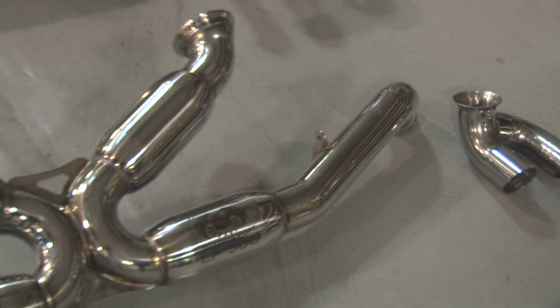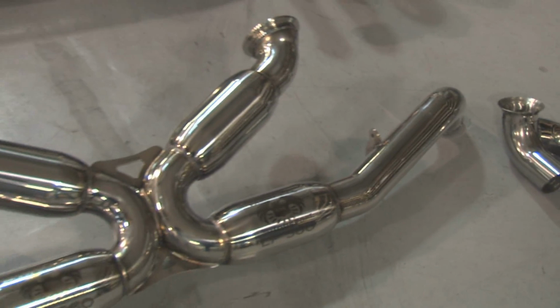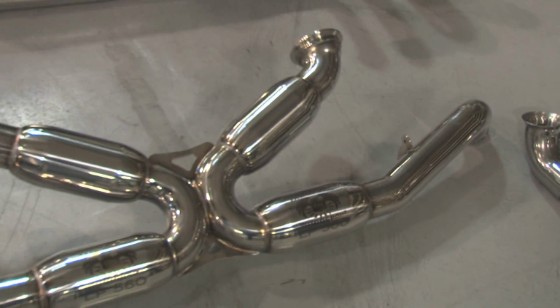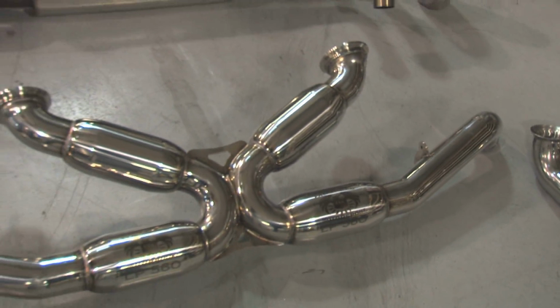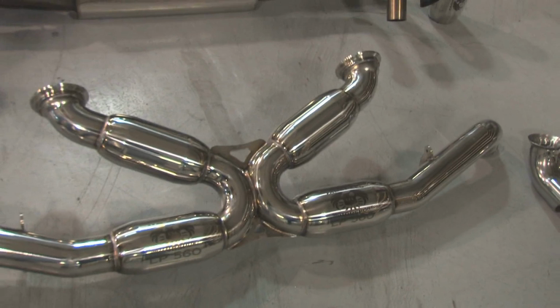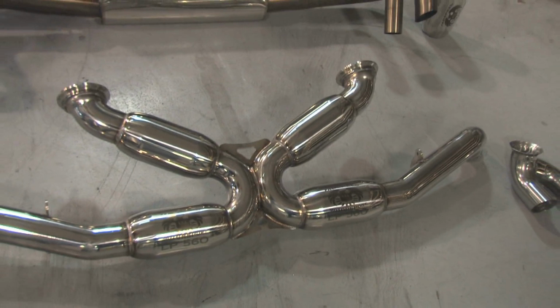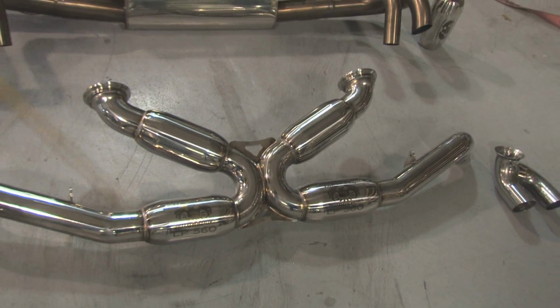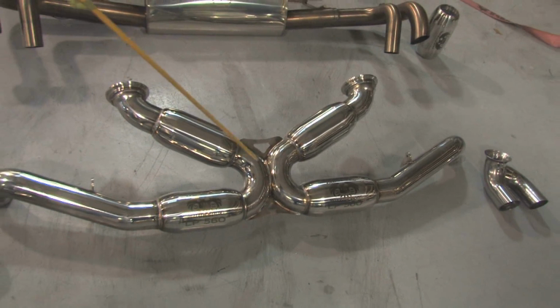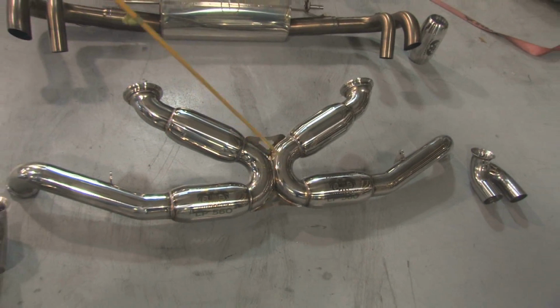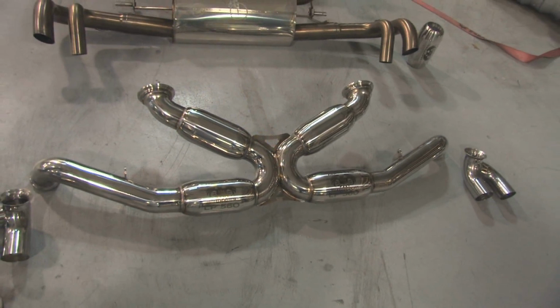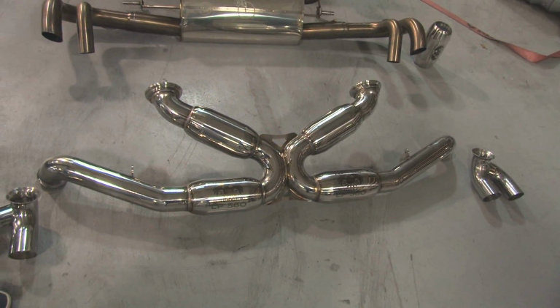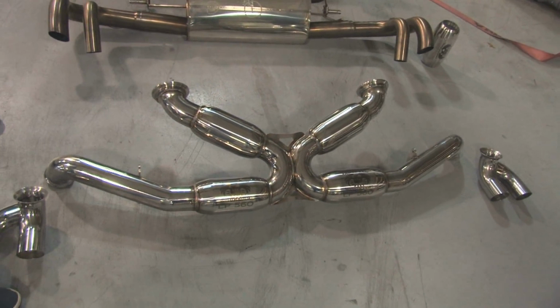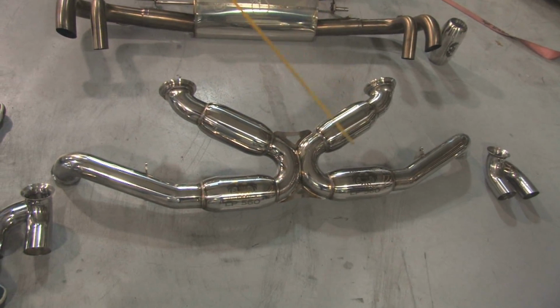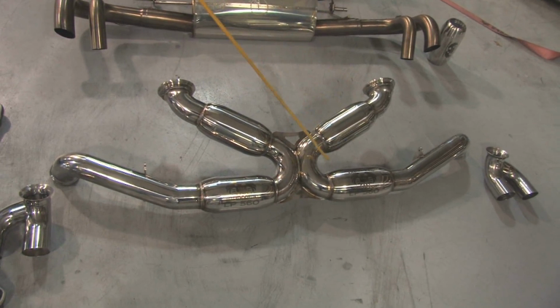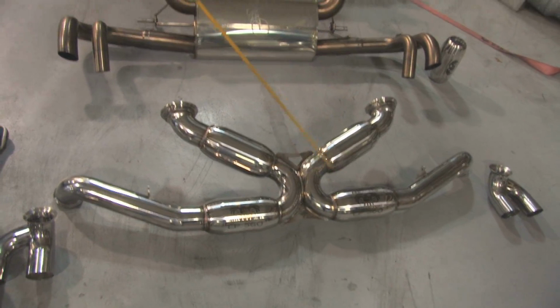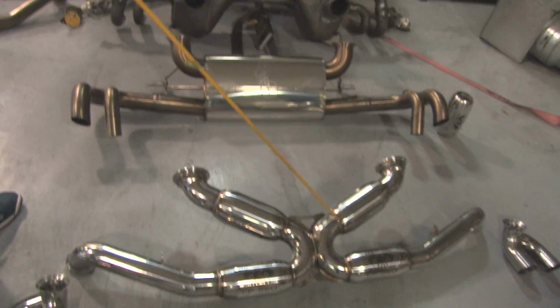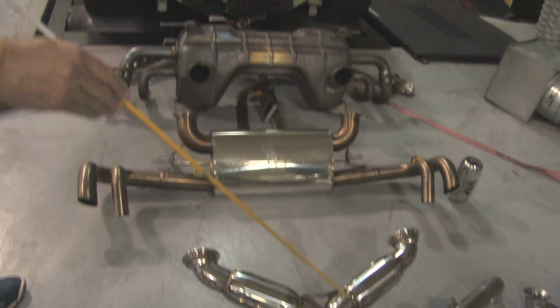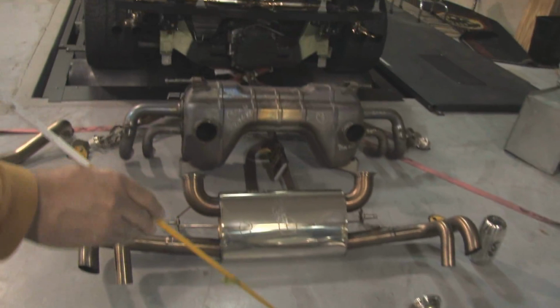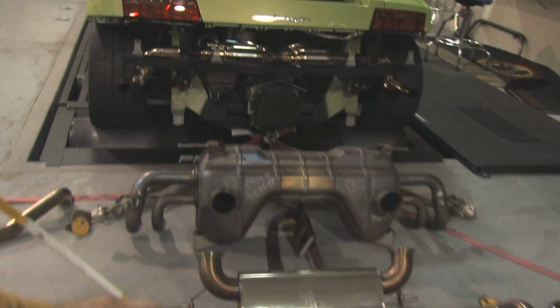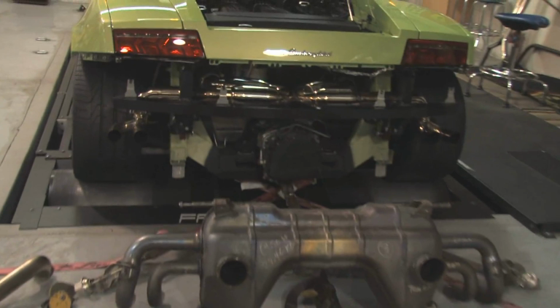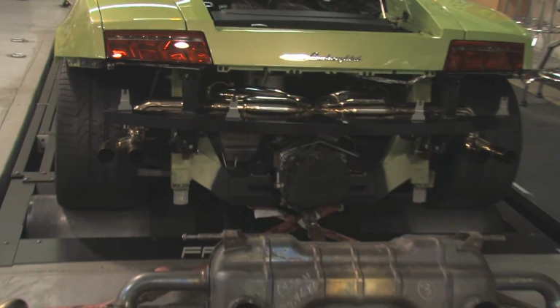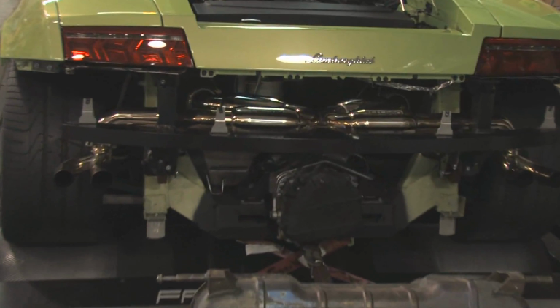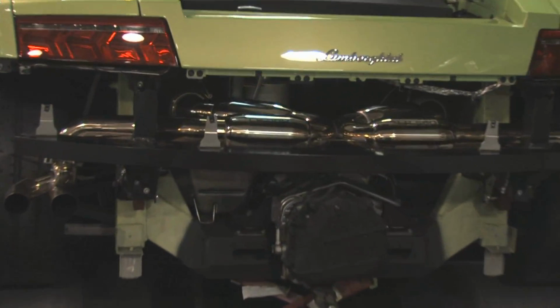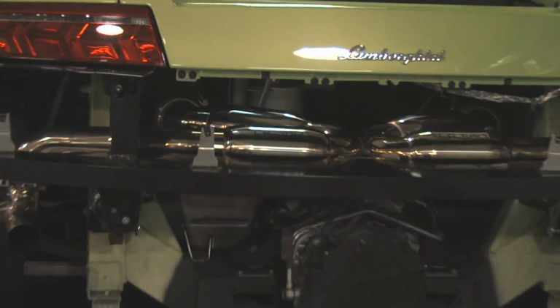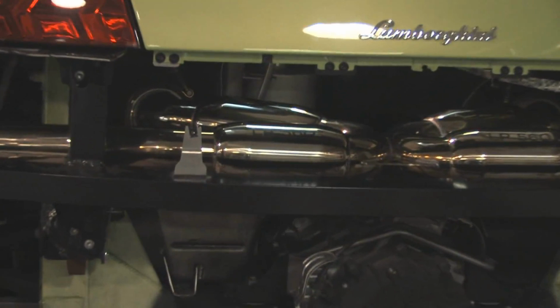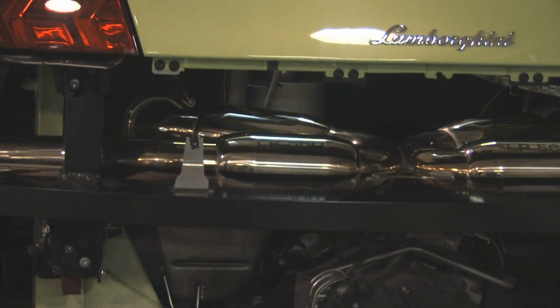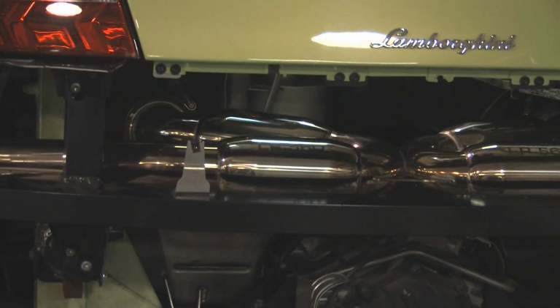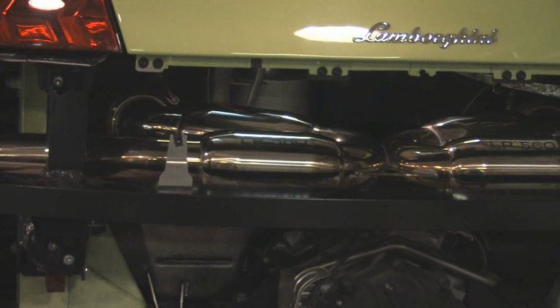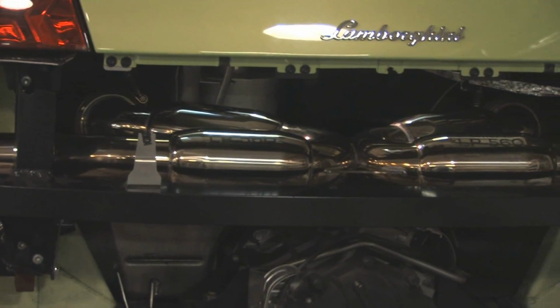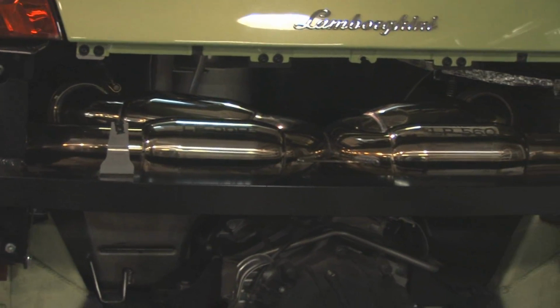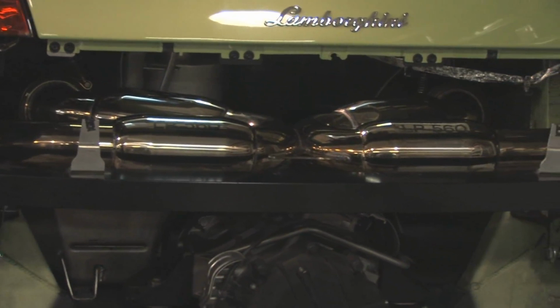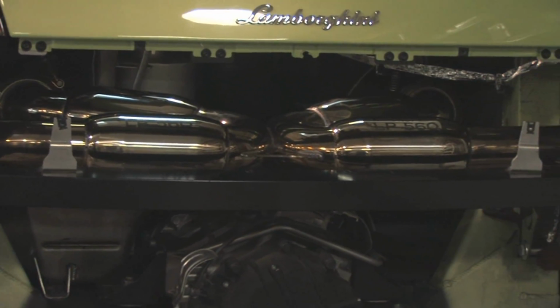And then another resonator and the outlet pipes. Our system from FabSpeed saves 45 pounds compared to stock, taking a significant amount of weight off the back of the car.